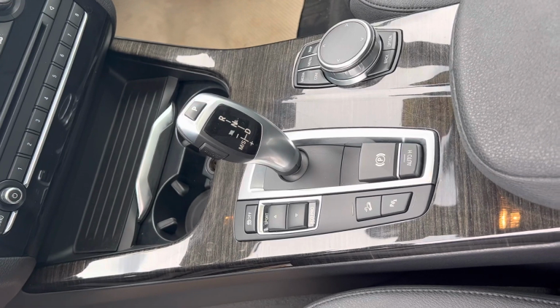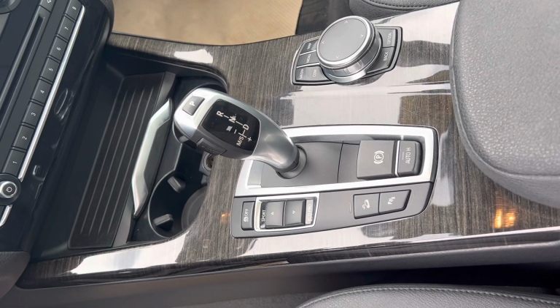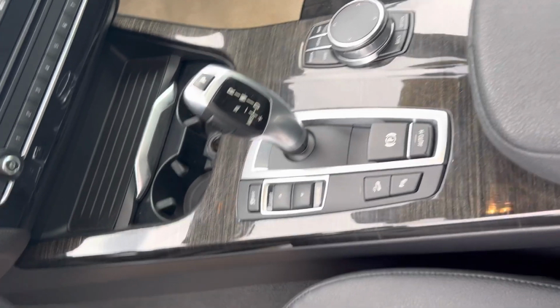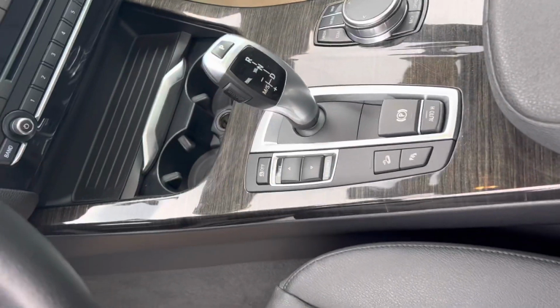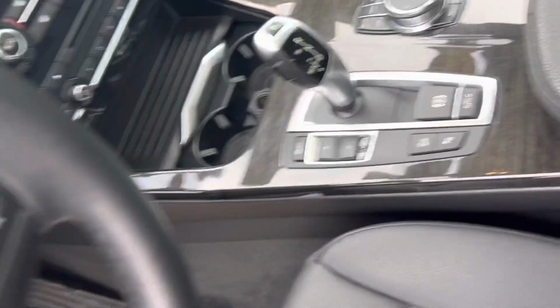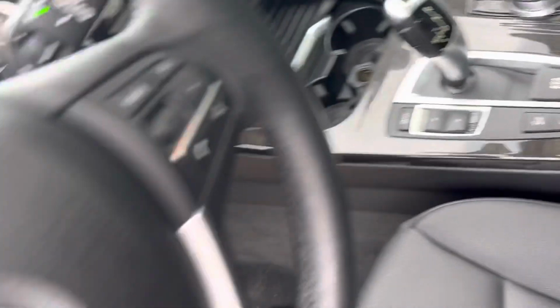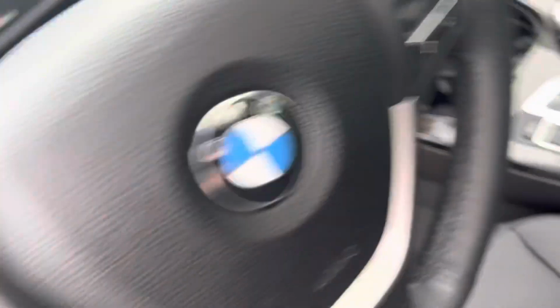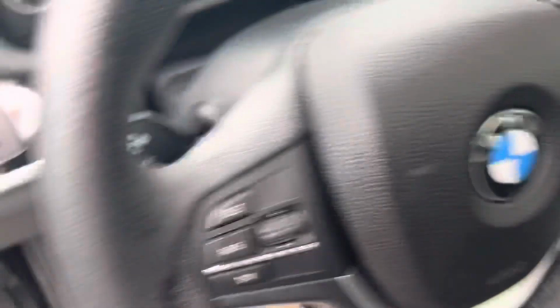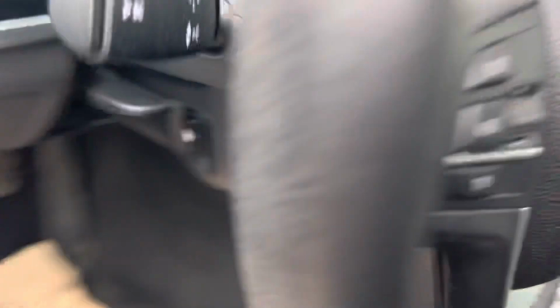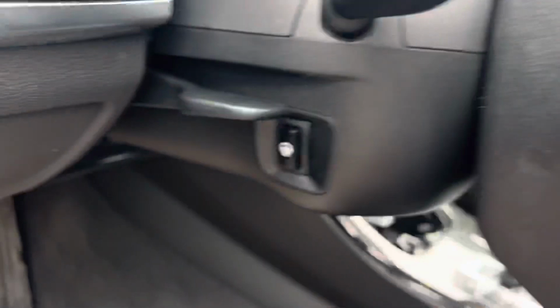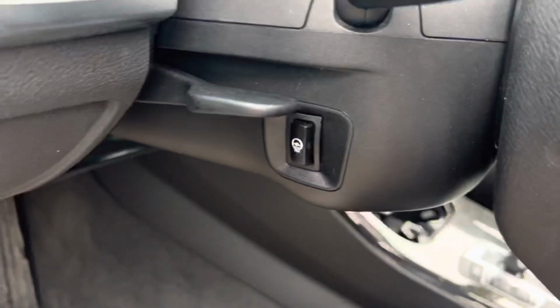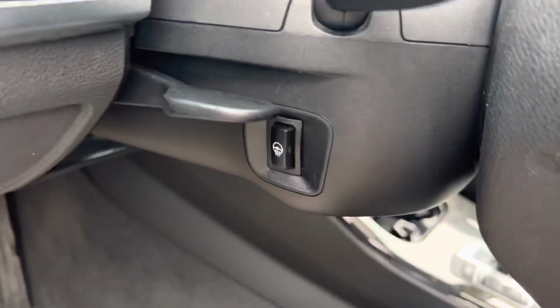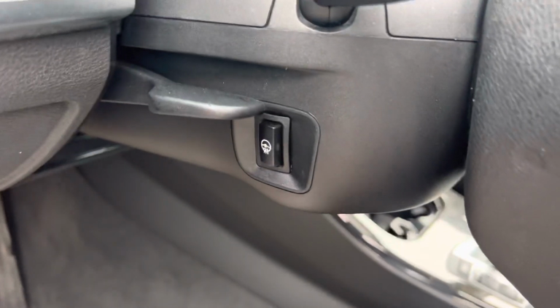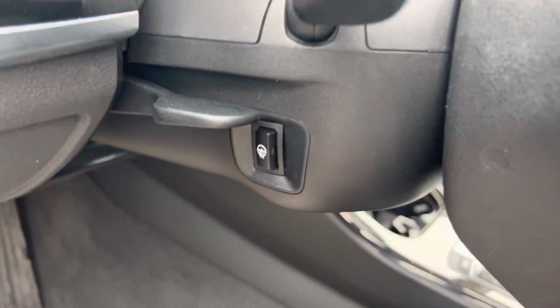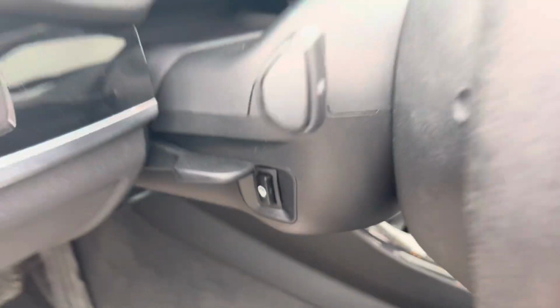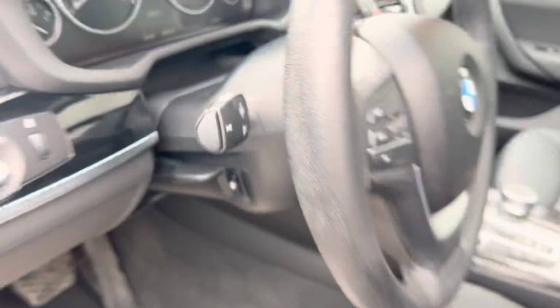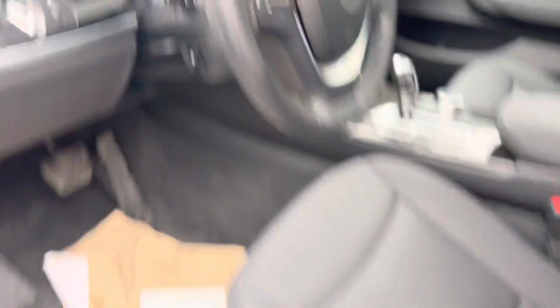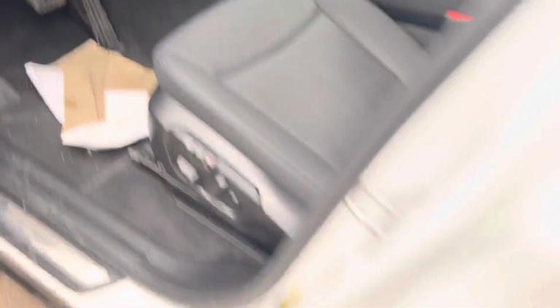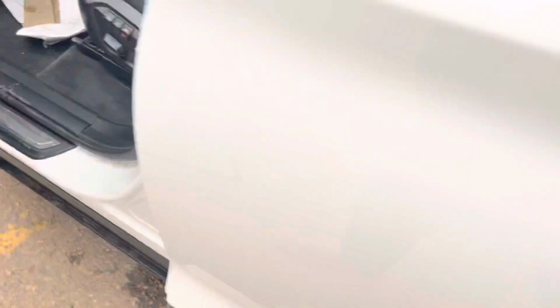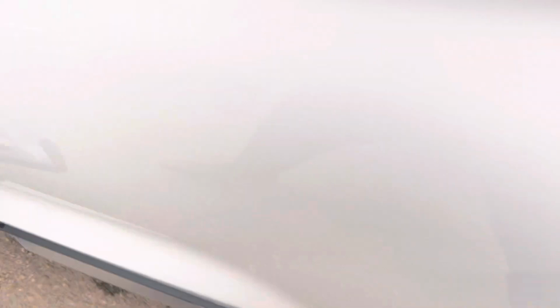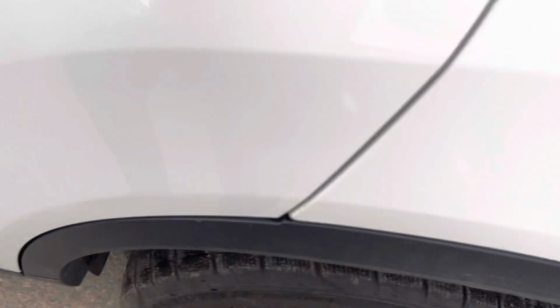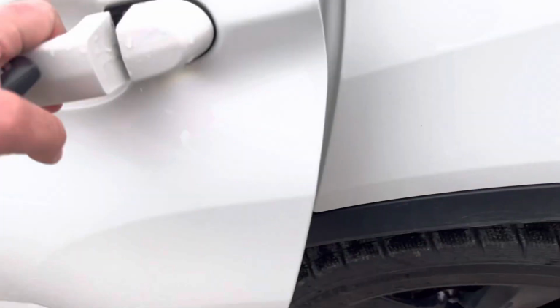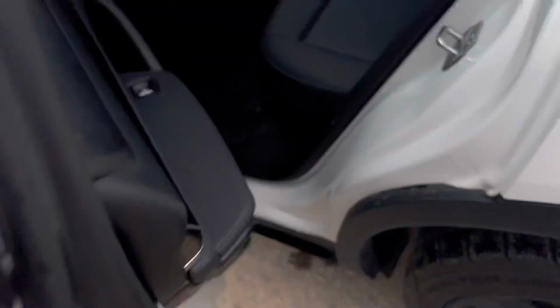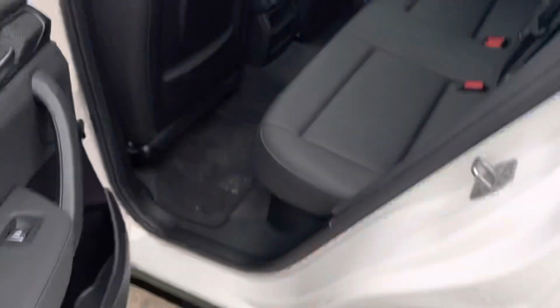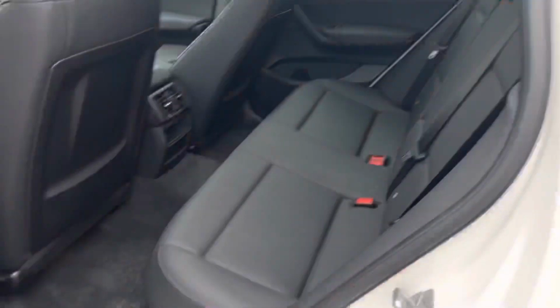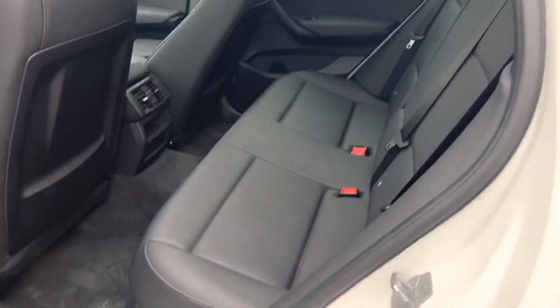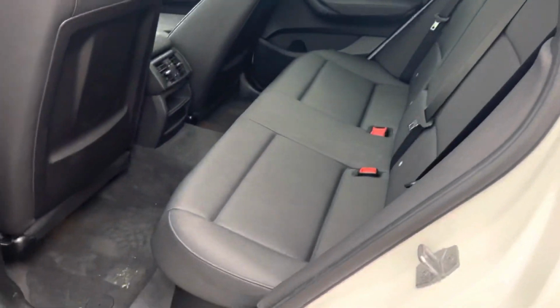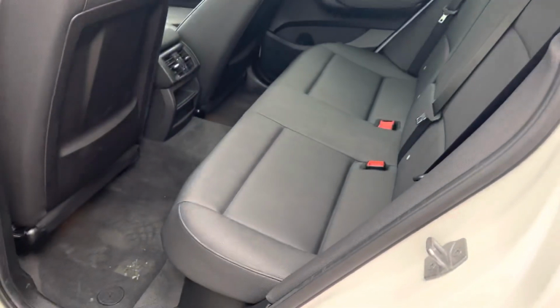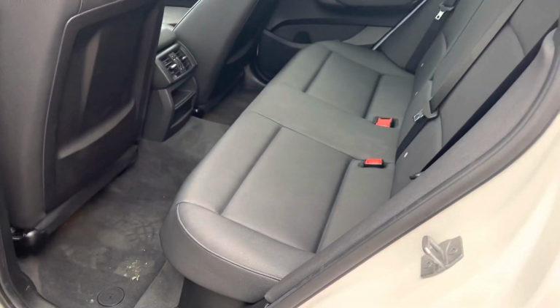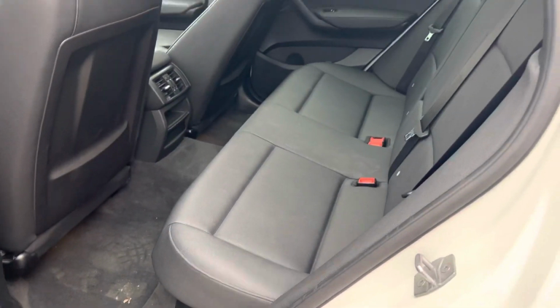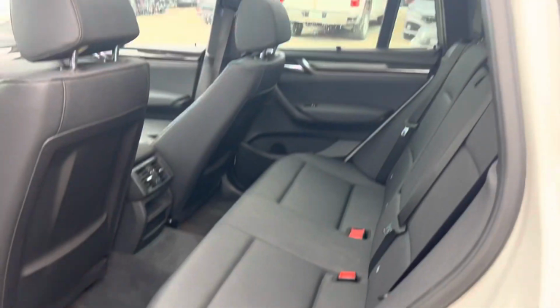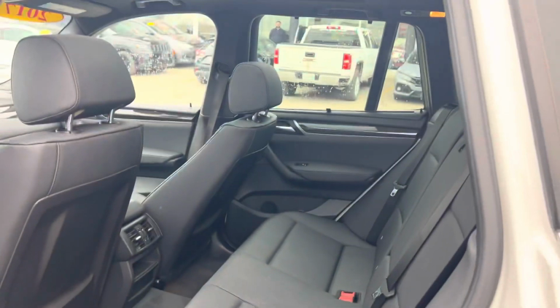Heated steering wheel as well, and the condition in the rear is just as nice — great shape throughout.